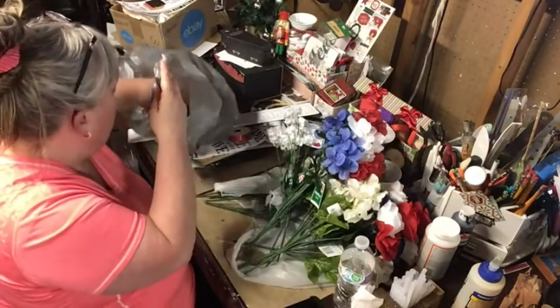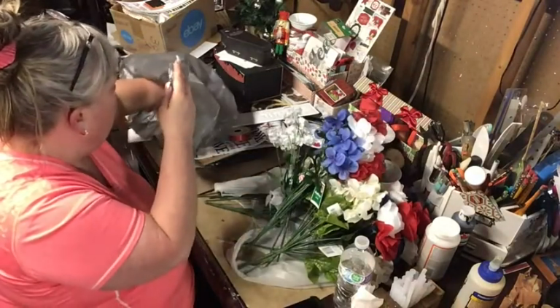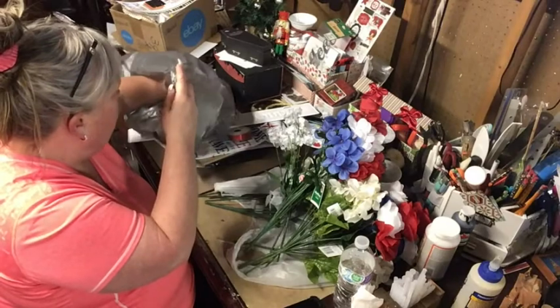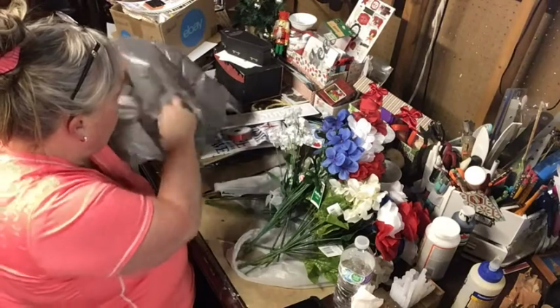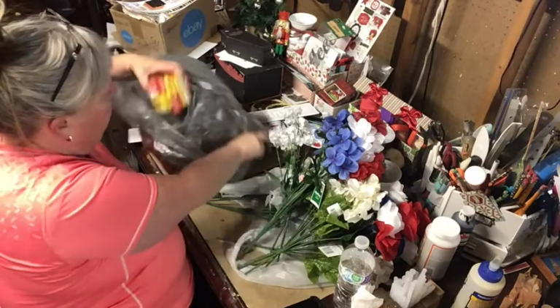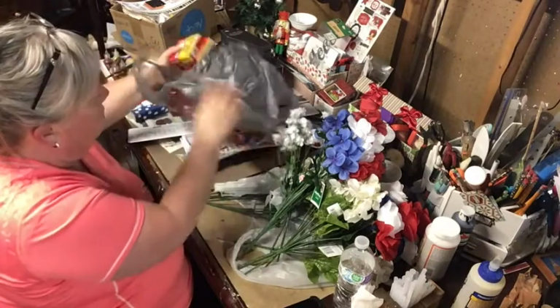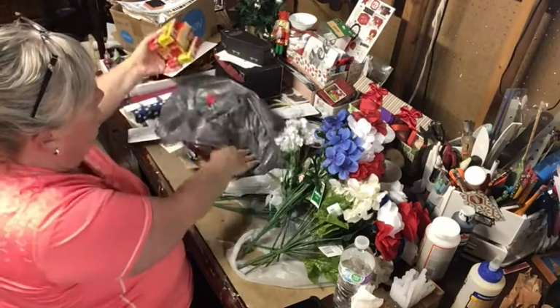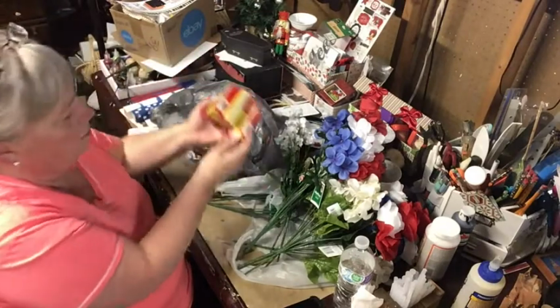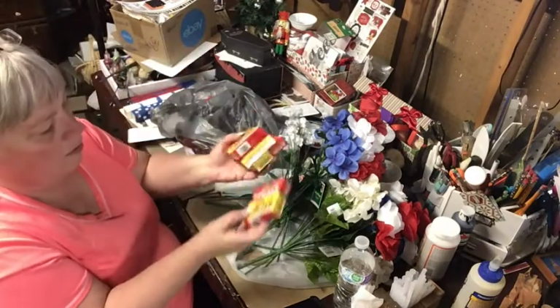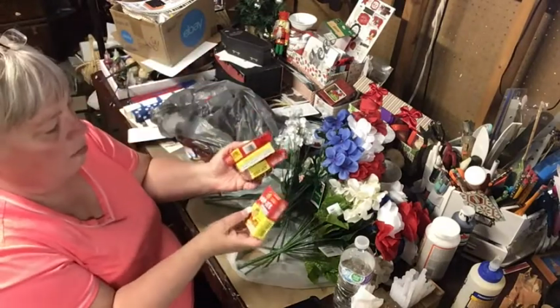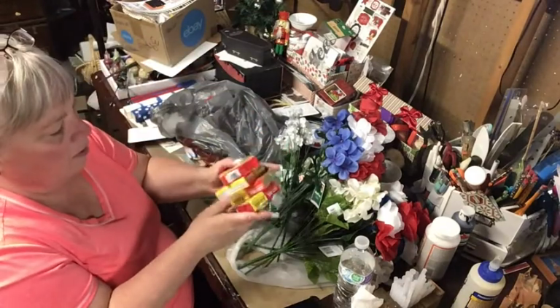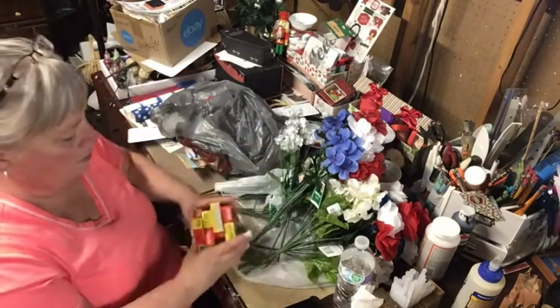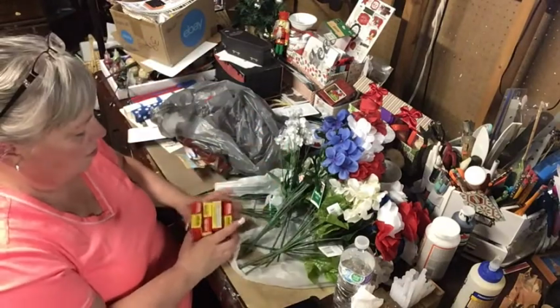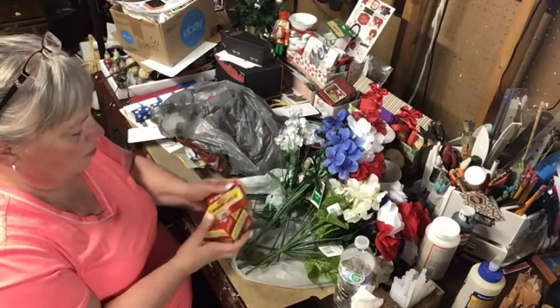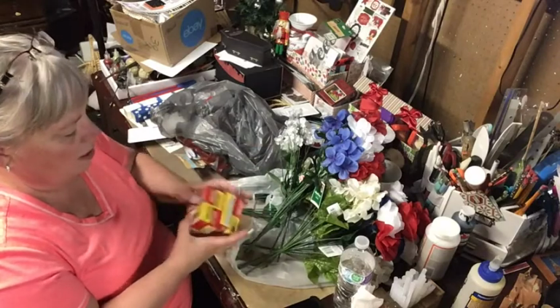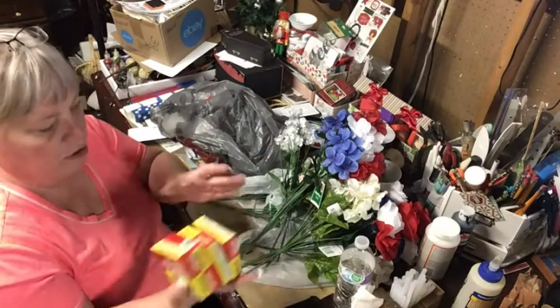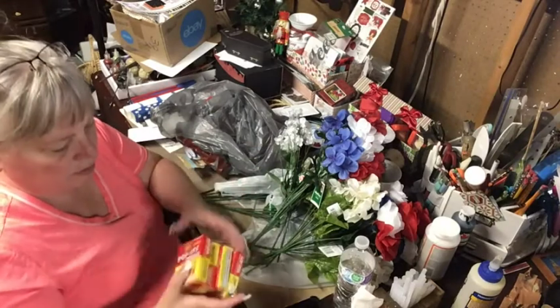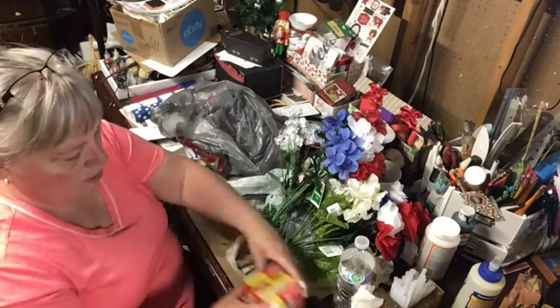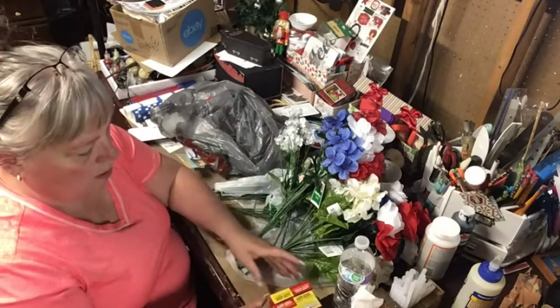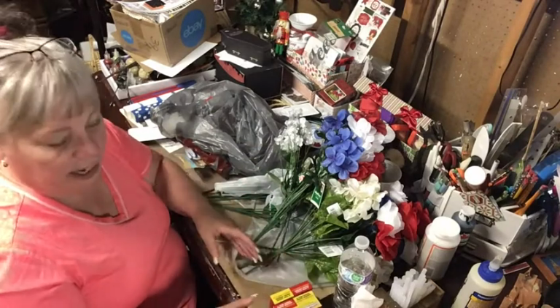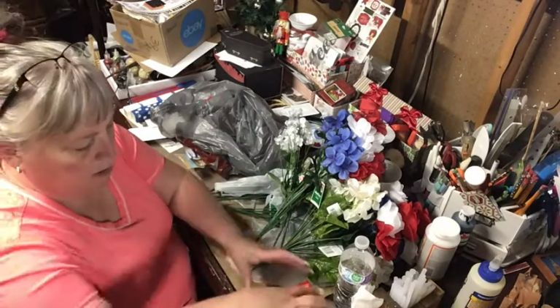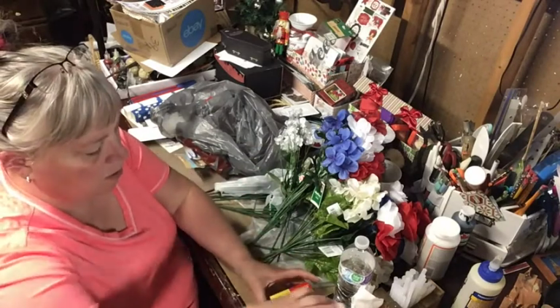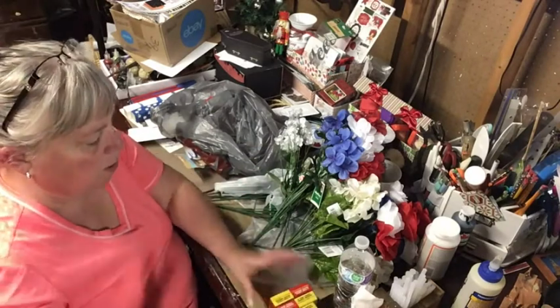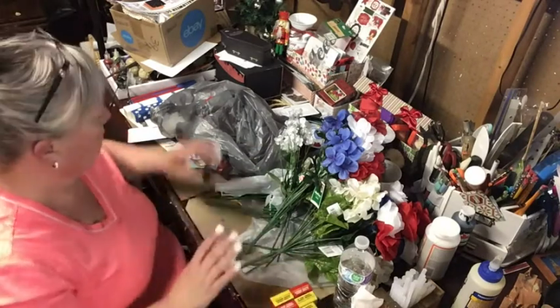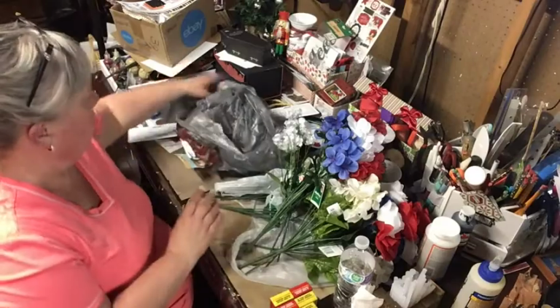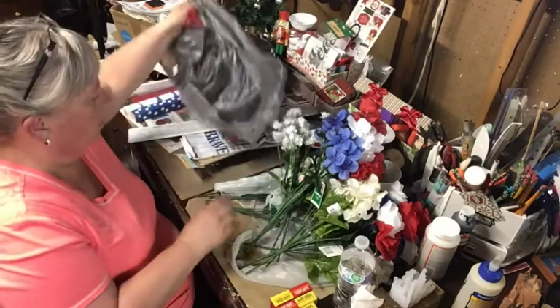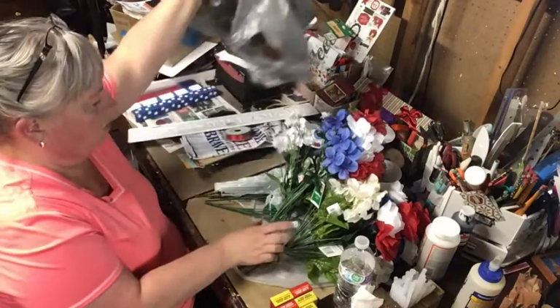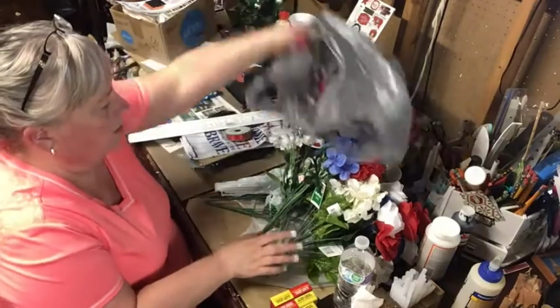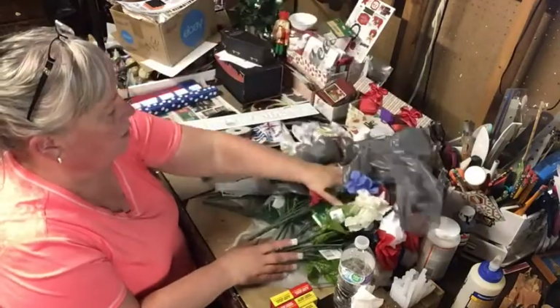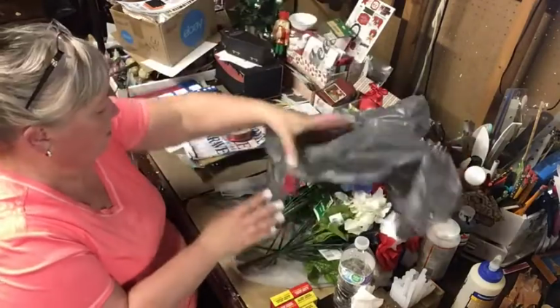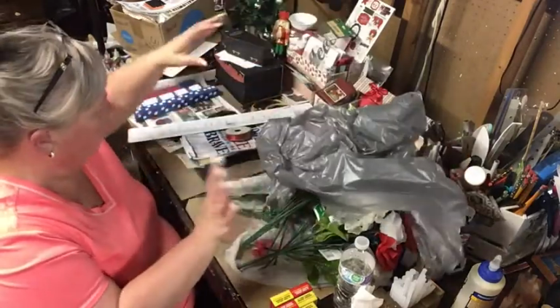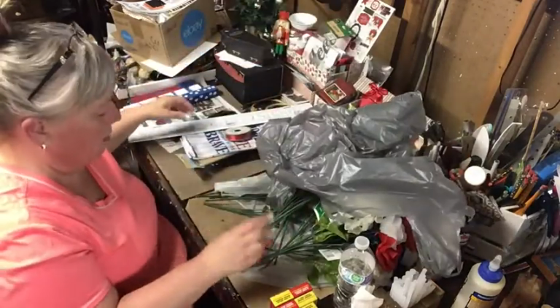I picked up some puppets for Ariel — we use these on the Fourth of July, she loves them — but I have to hide them otherwise she'll want to do them now.